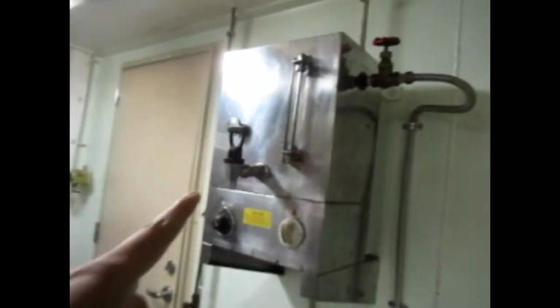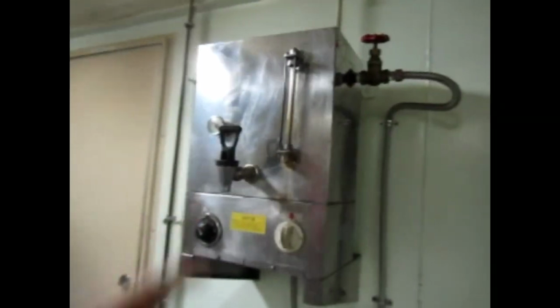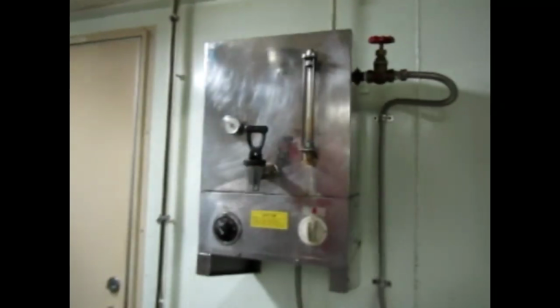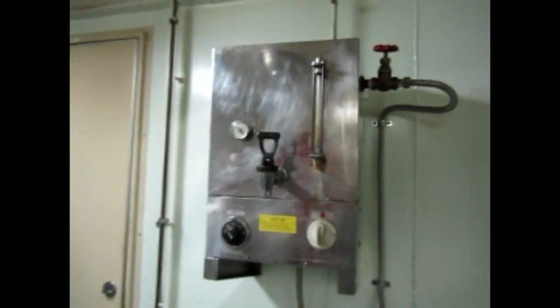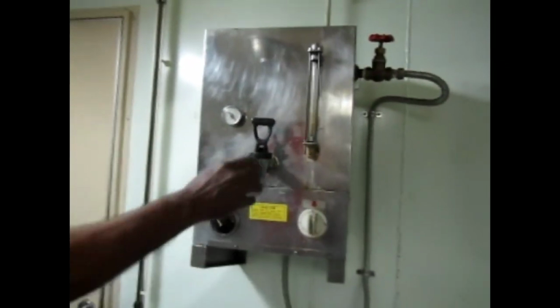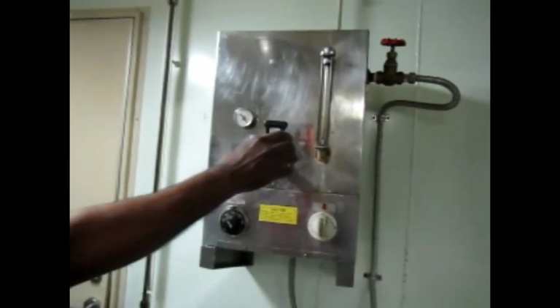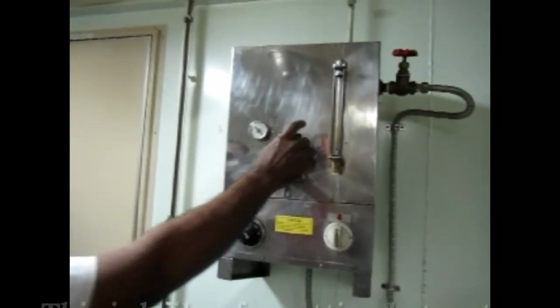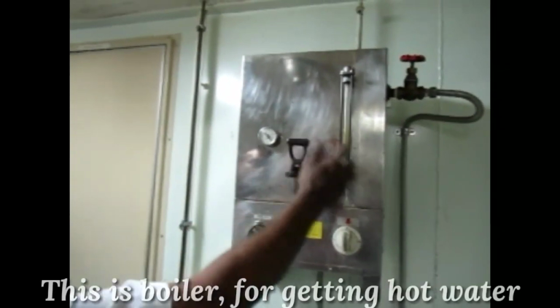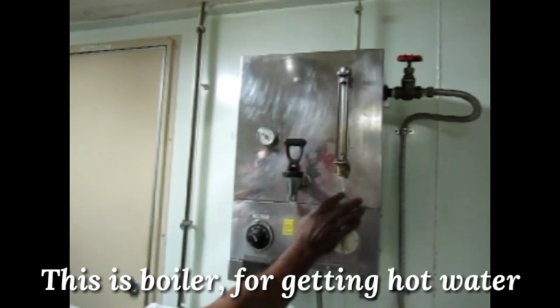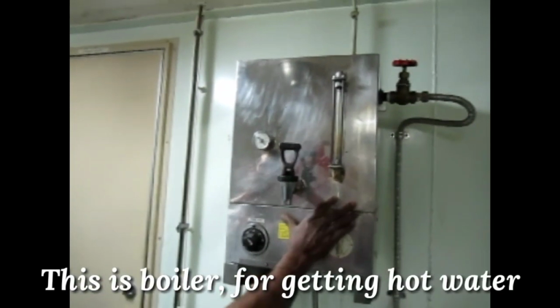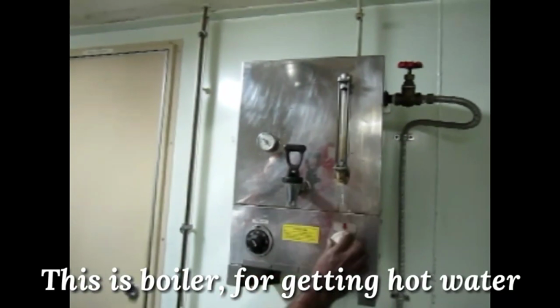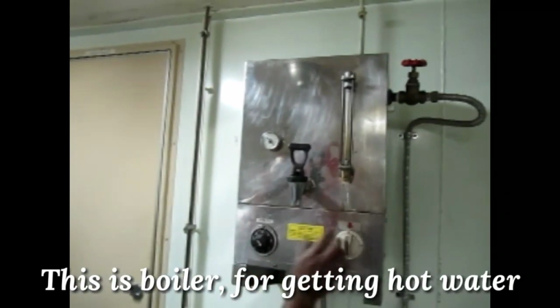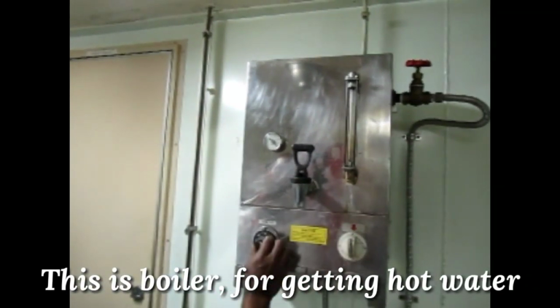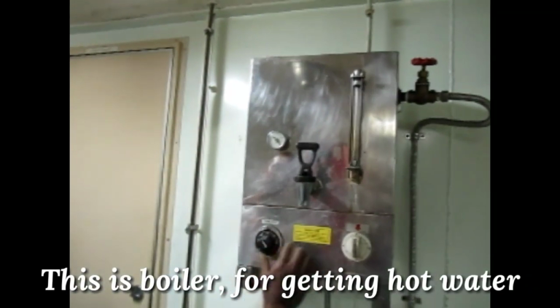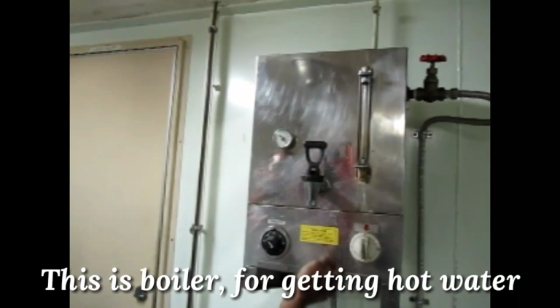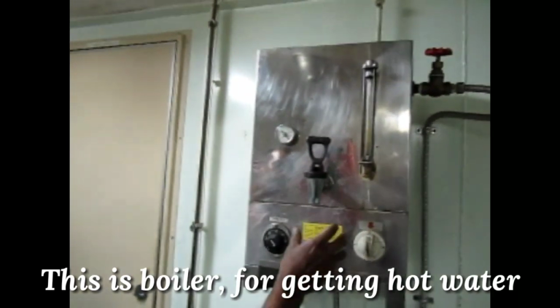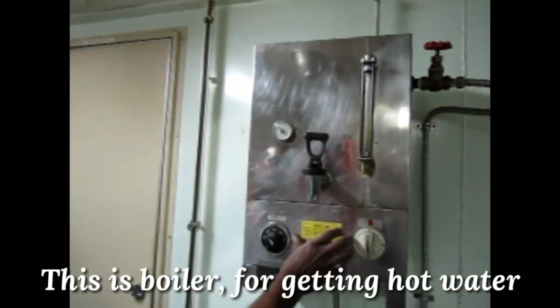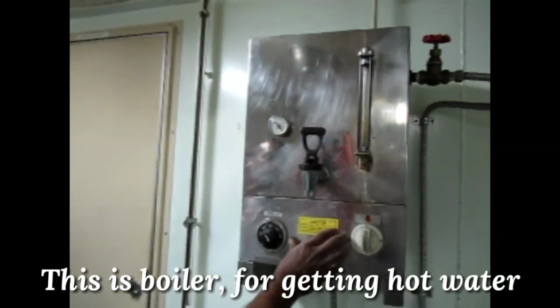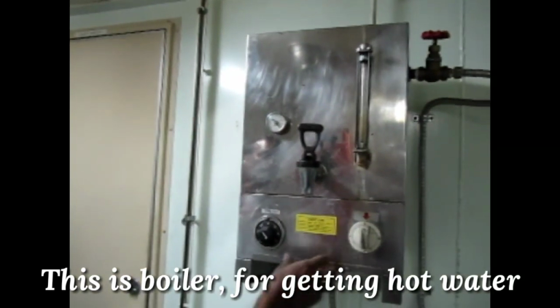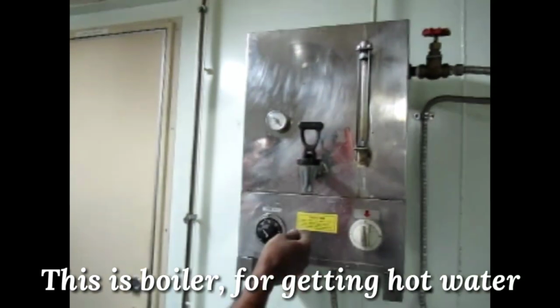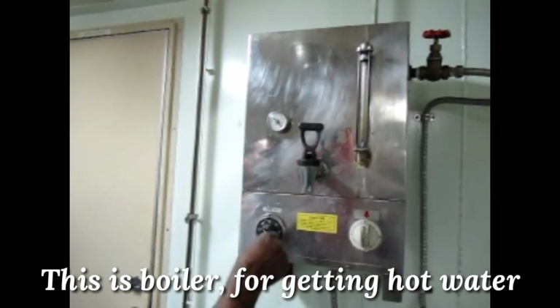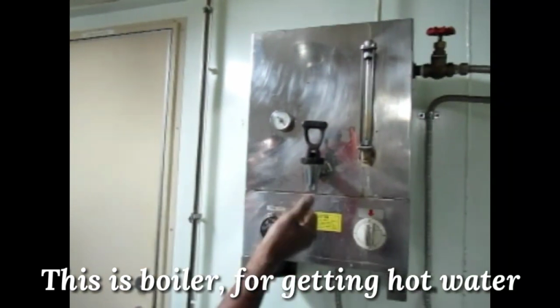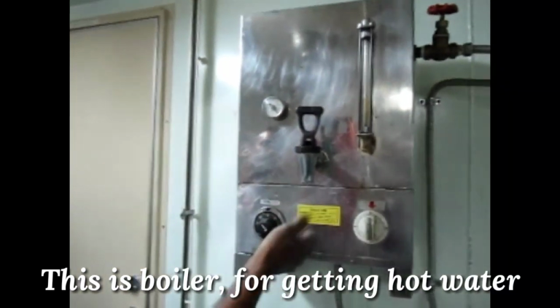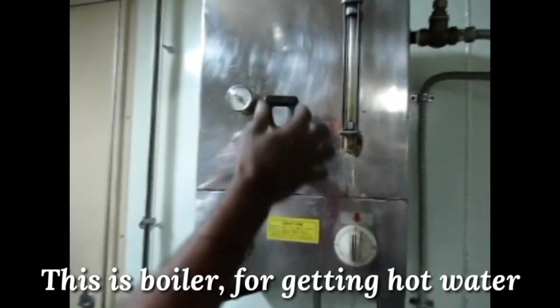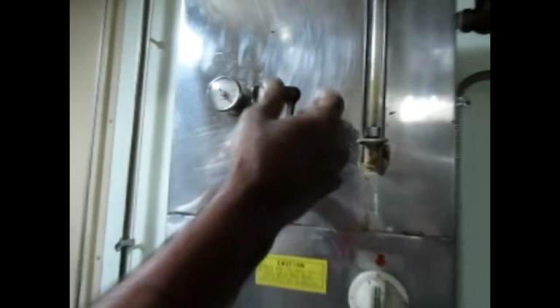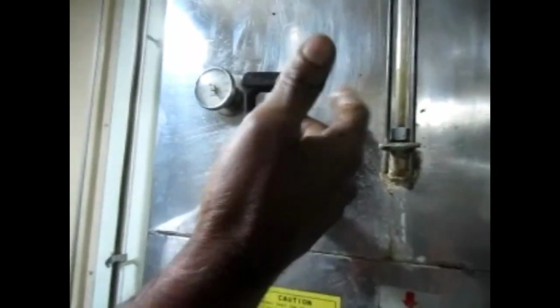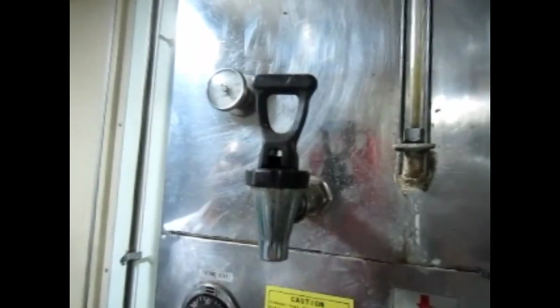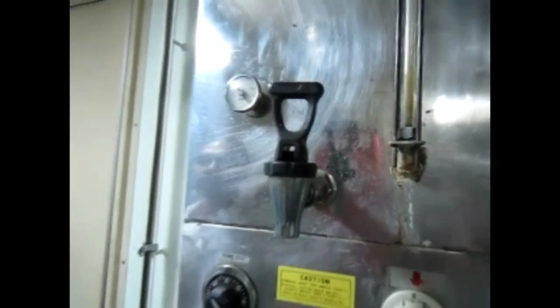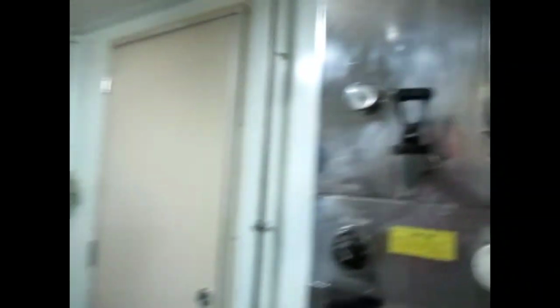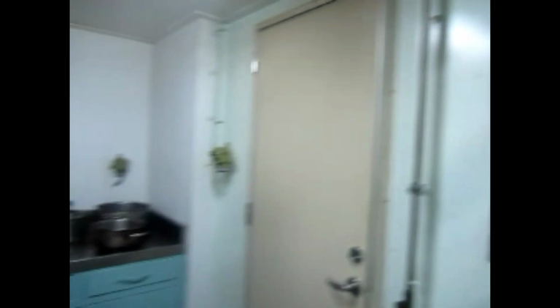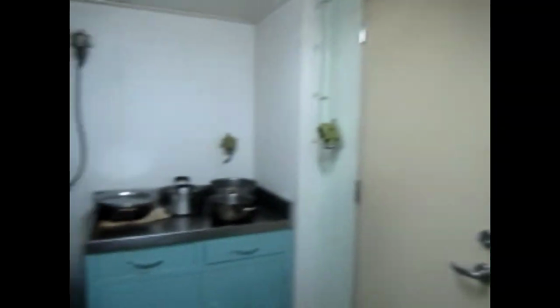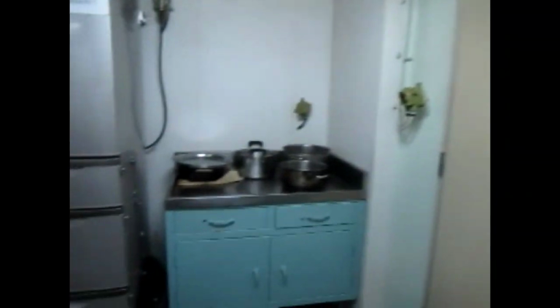This is a boiler. It is used to put in the water.